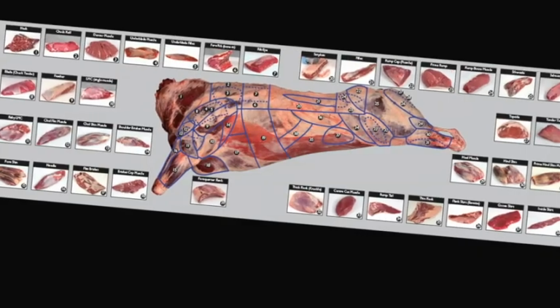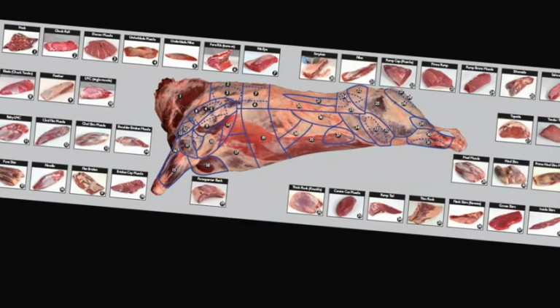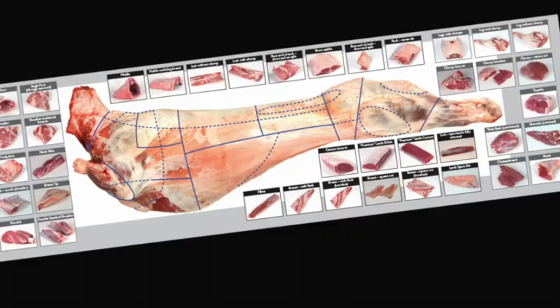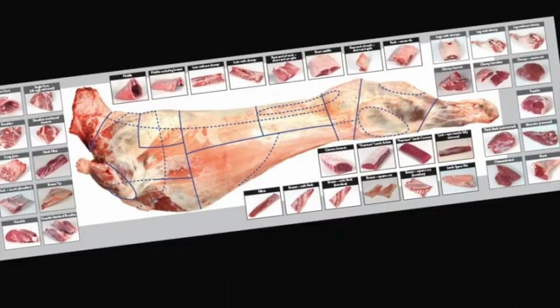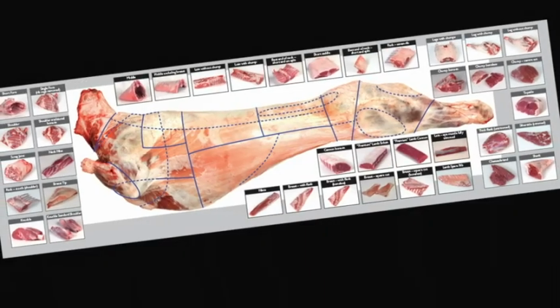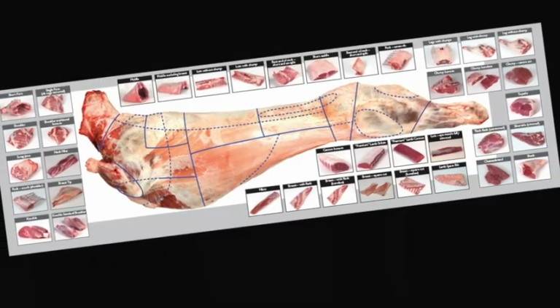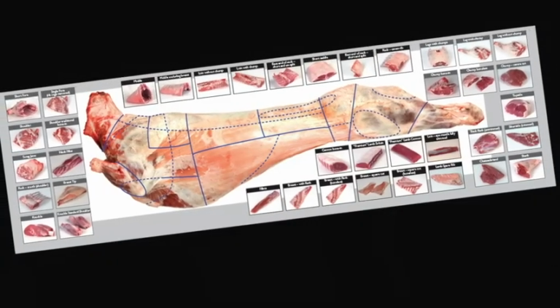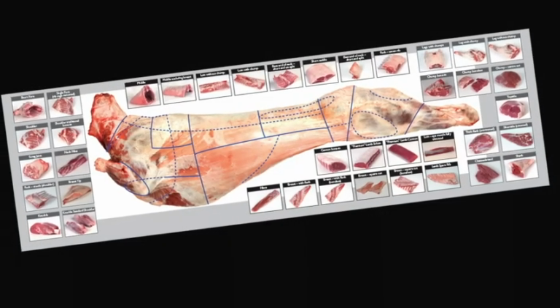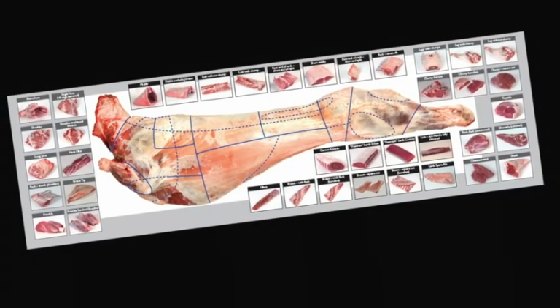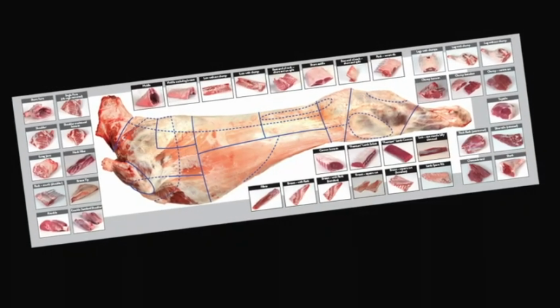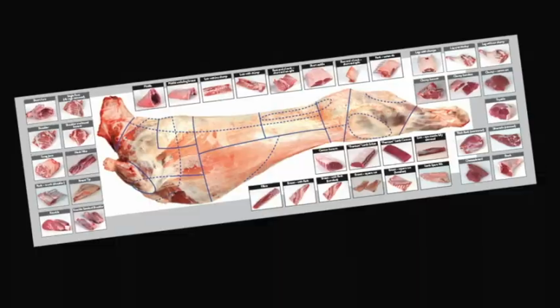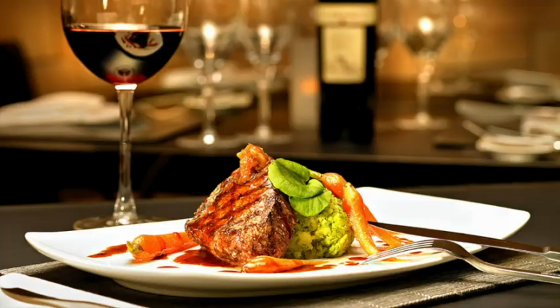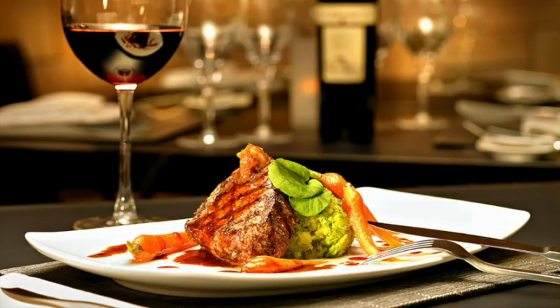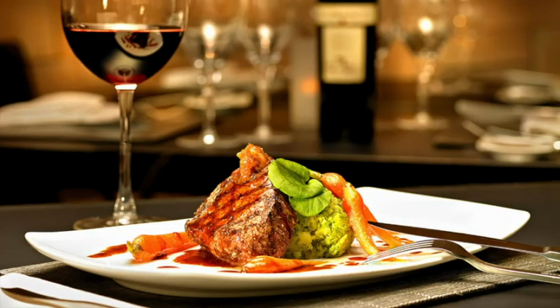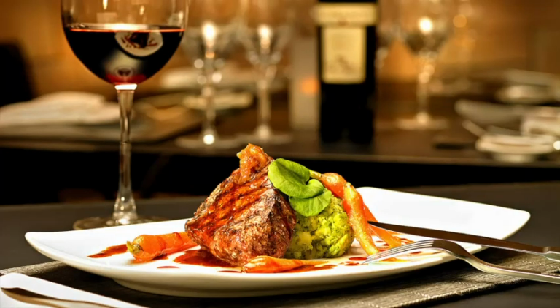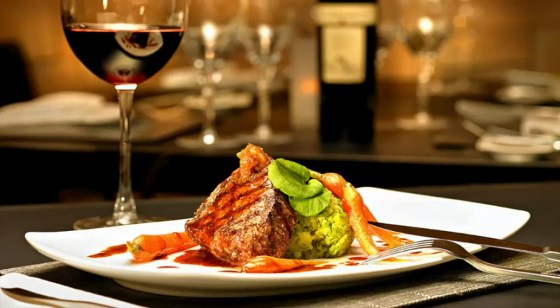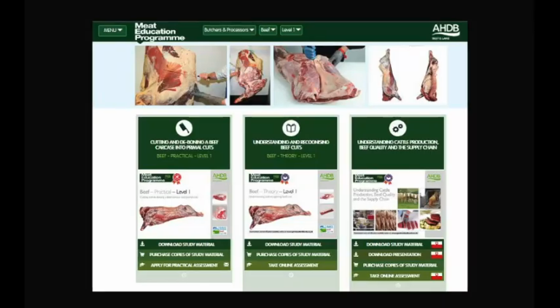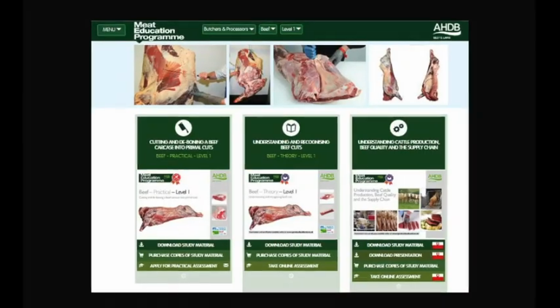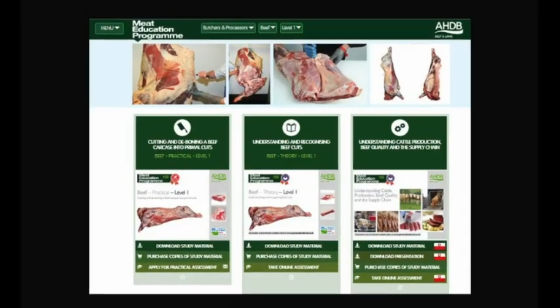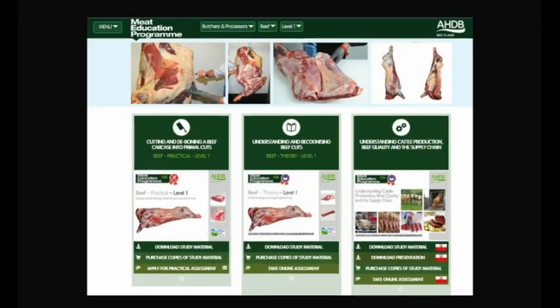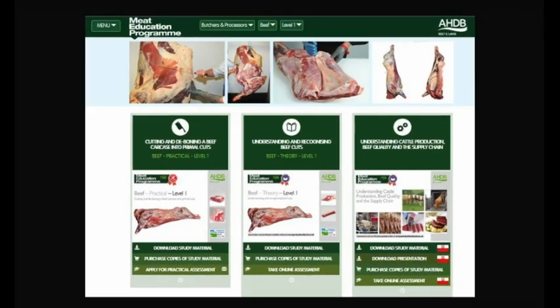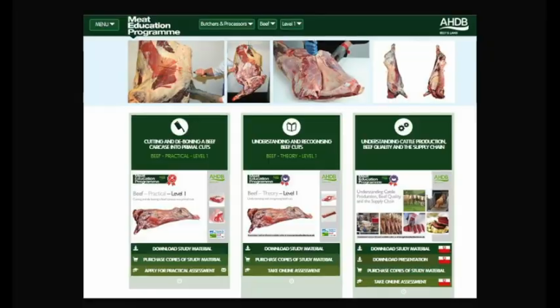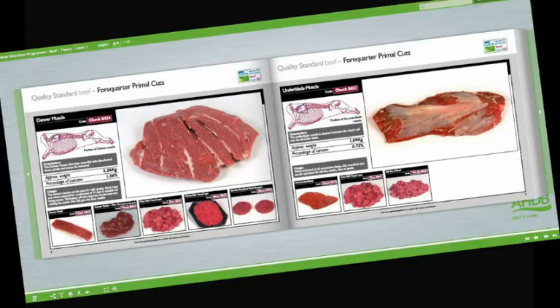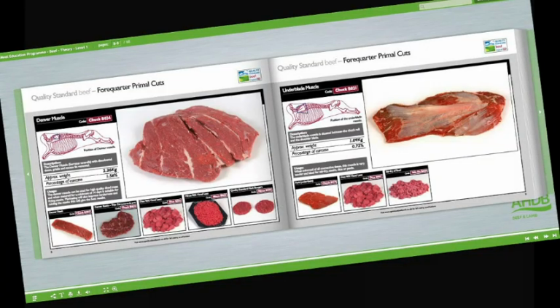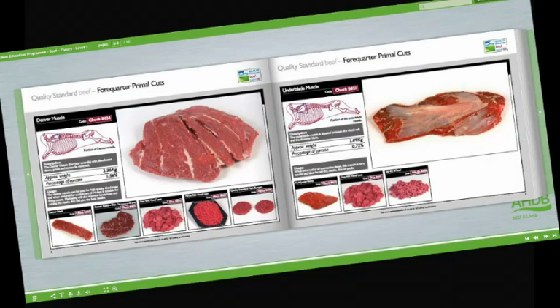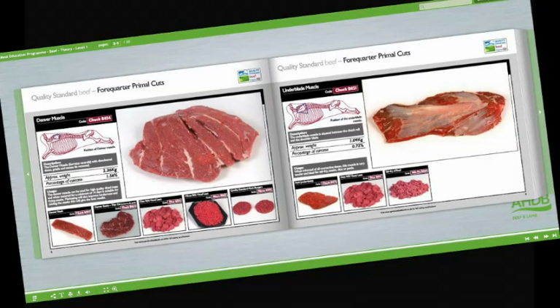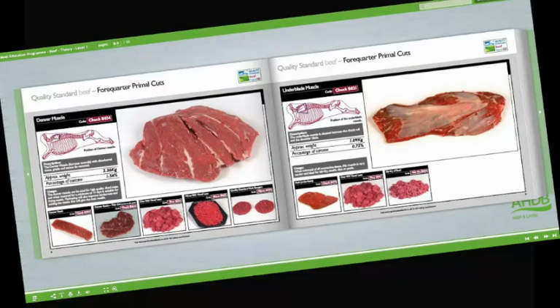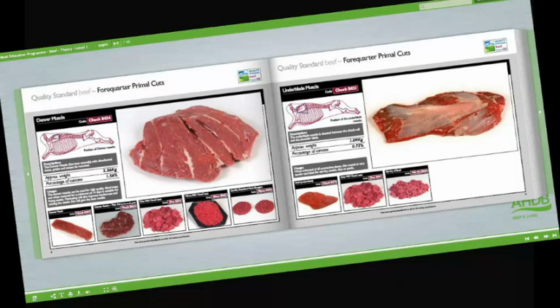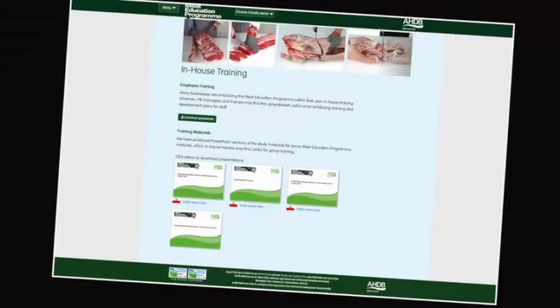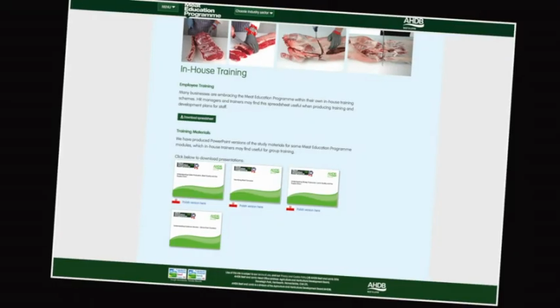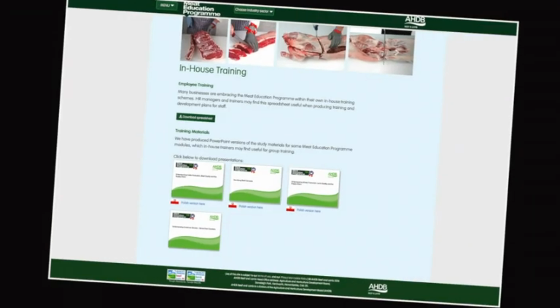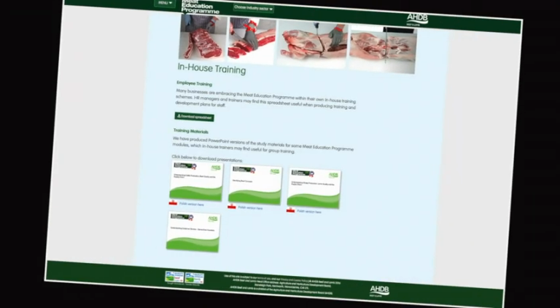Learn about different cuts of meat, where they come from and their use in the different industry sectors. At the heart of the meat education programme is an innovative web-based platform which can be accessed via AHDB Beef and Lamb's trade website.